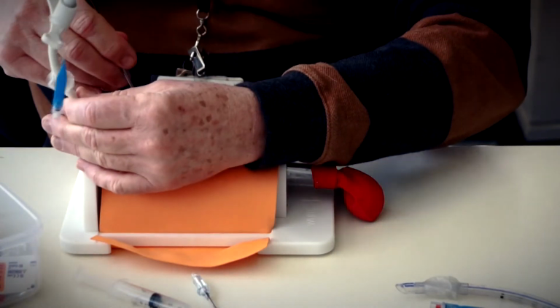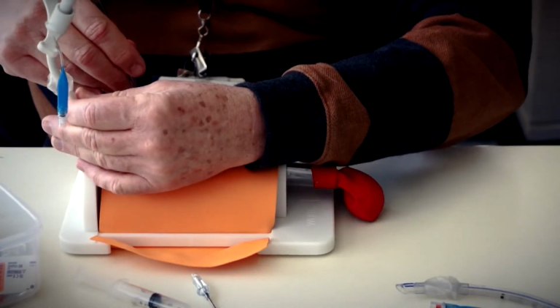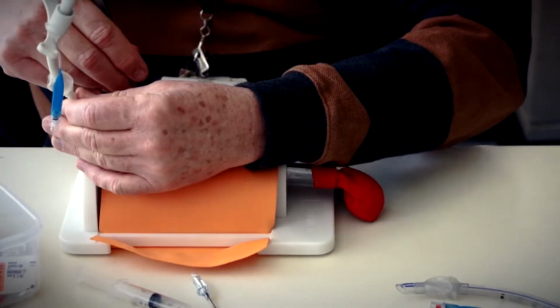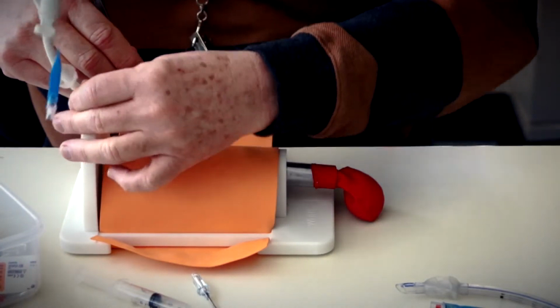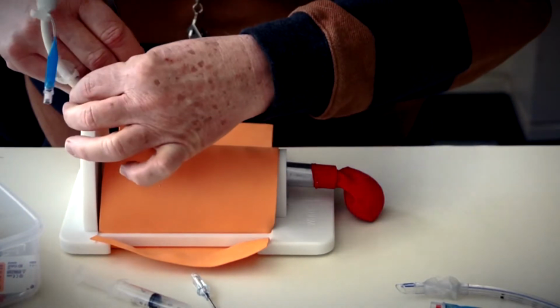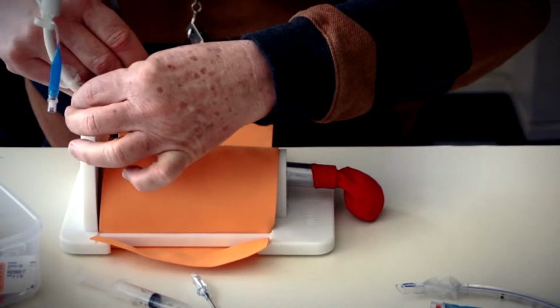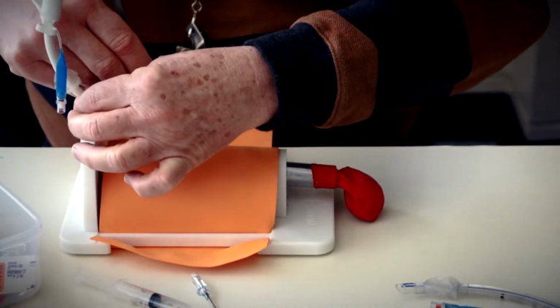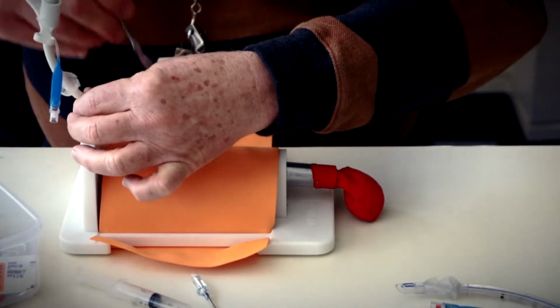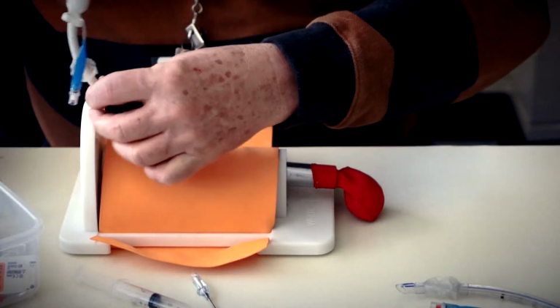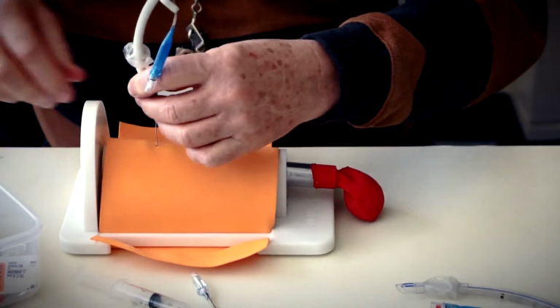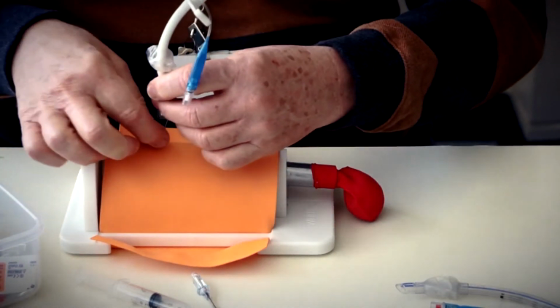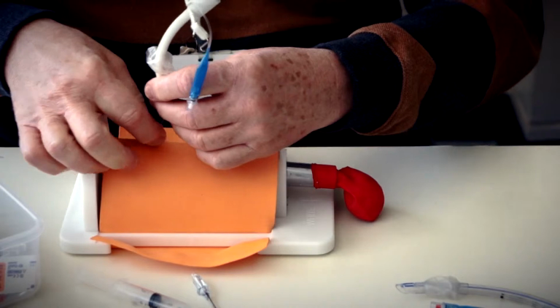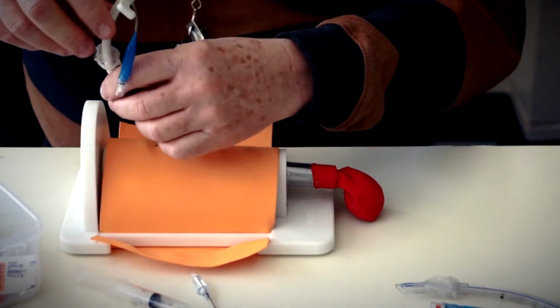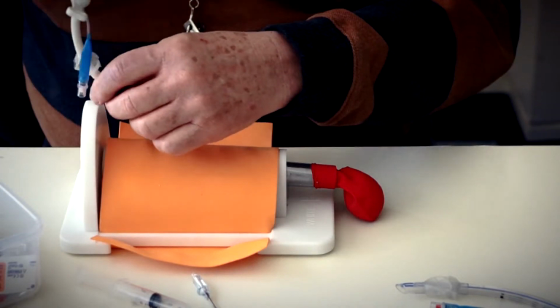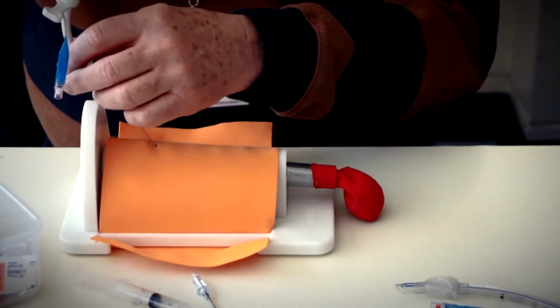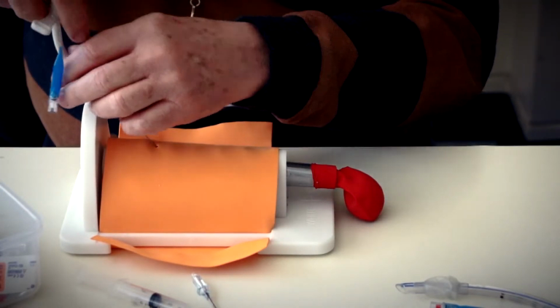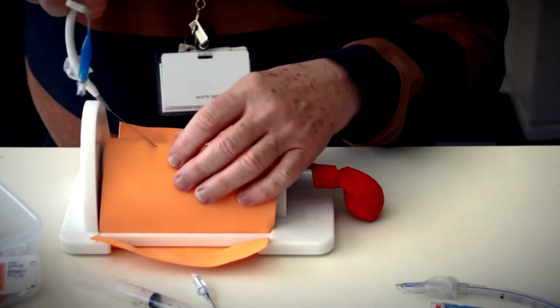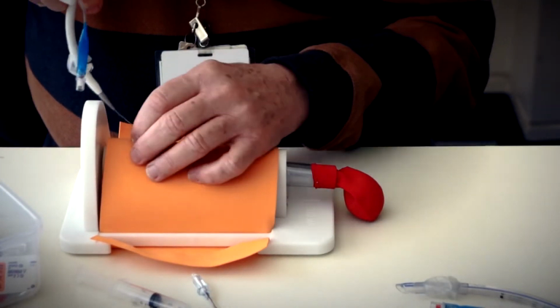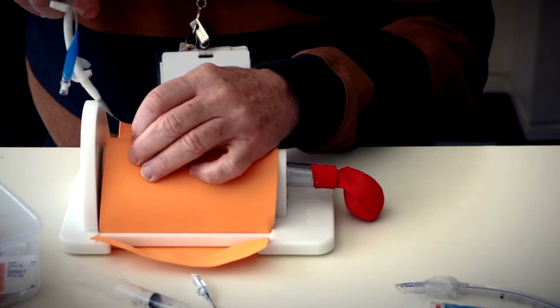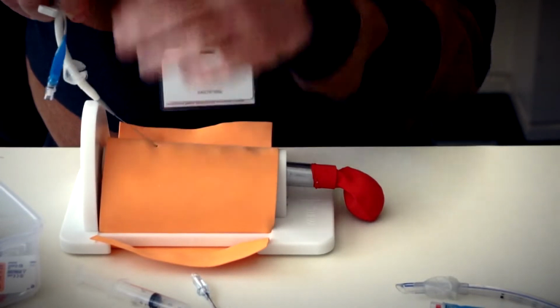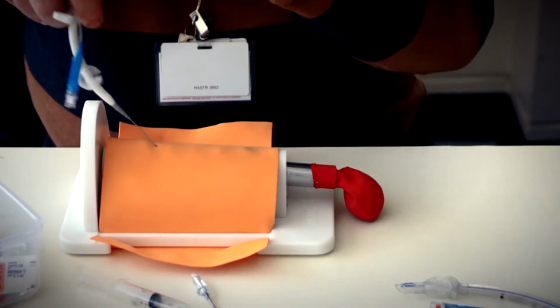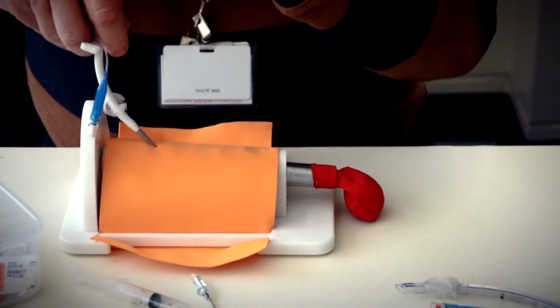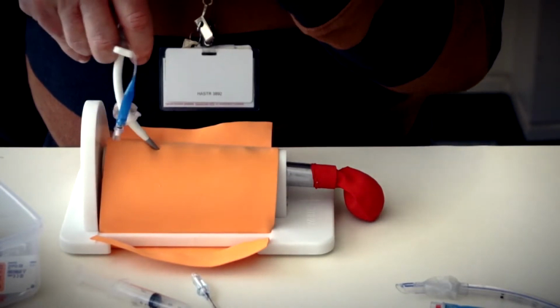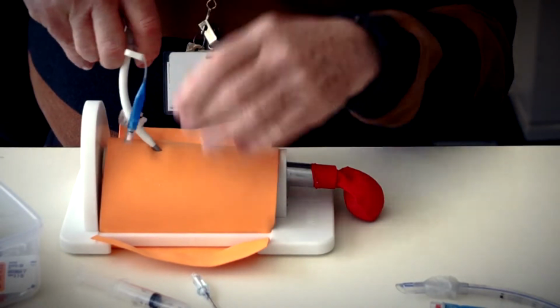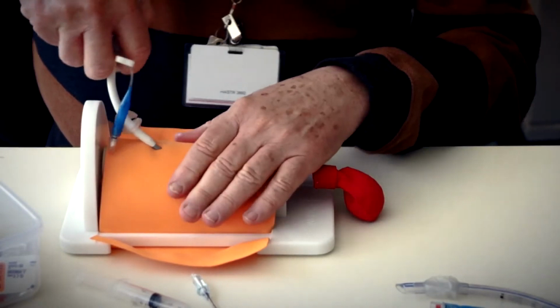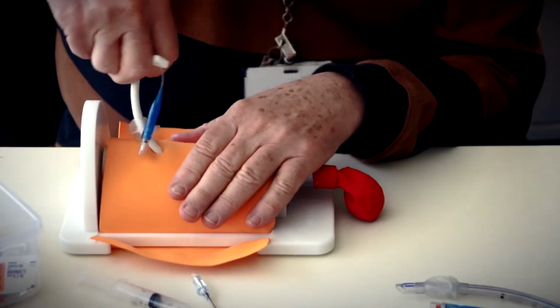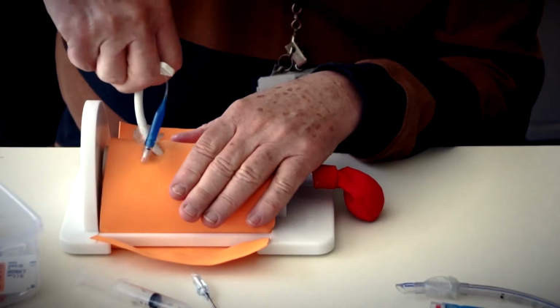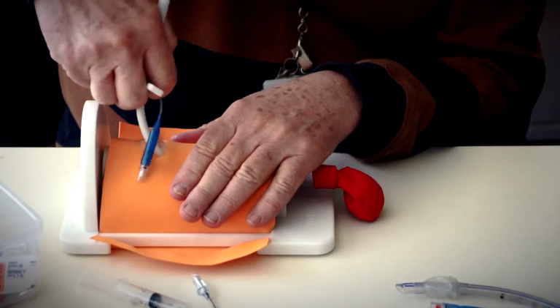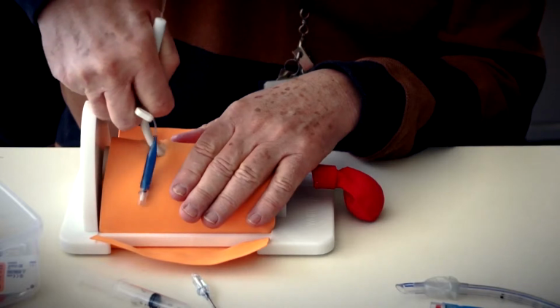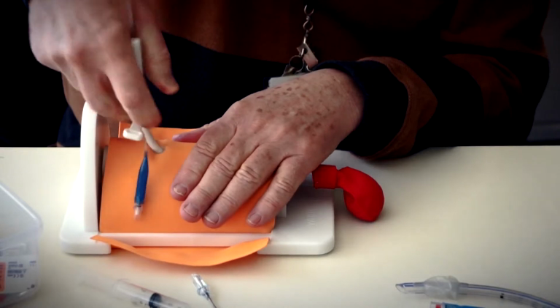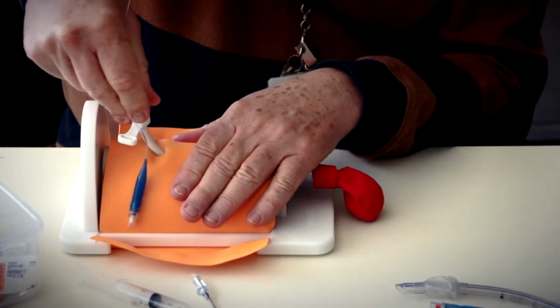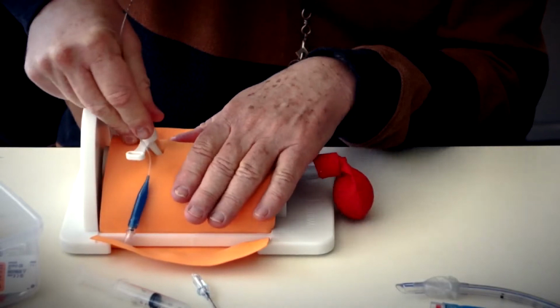Next, a small incision is made through the skin and tissue with a scalpel. The Melka catheter is then pushed into the throat. This allows for immediate respiration to stabilize the patient until they can get to a hospital.